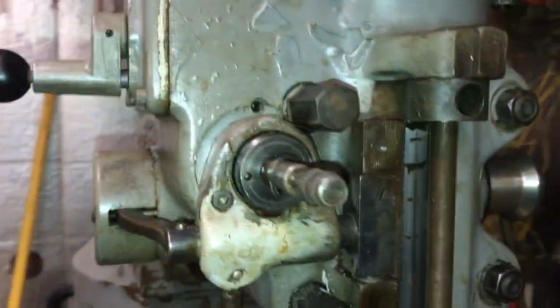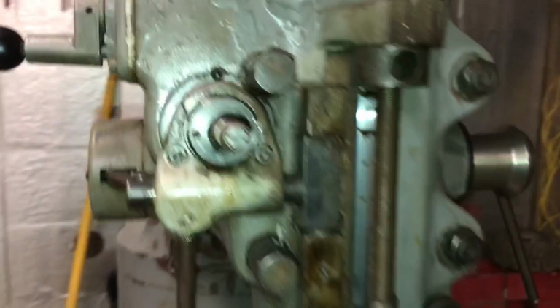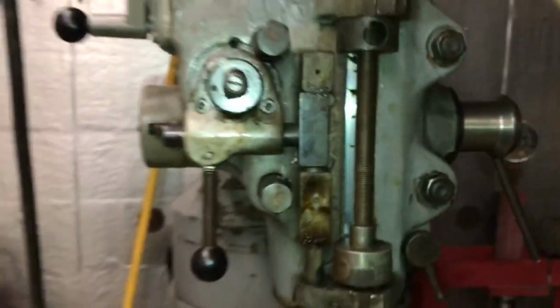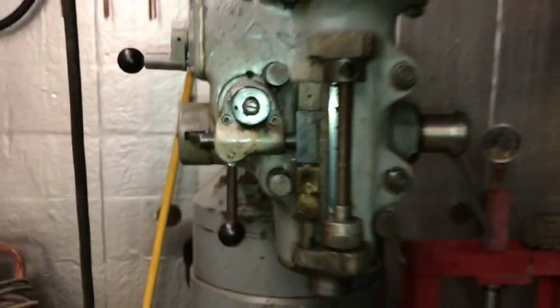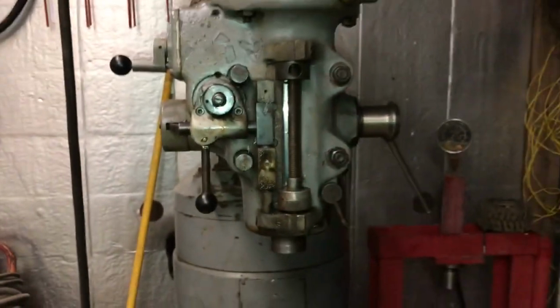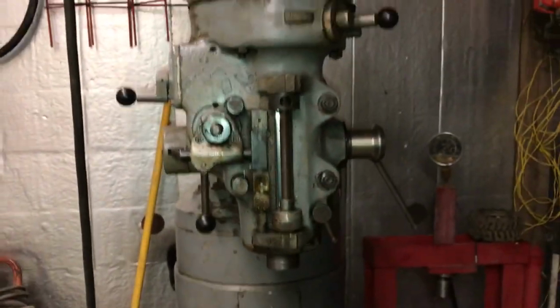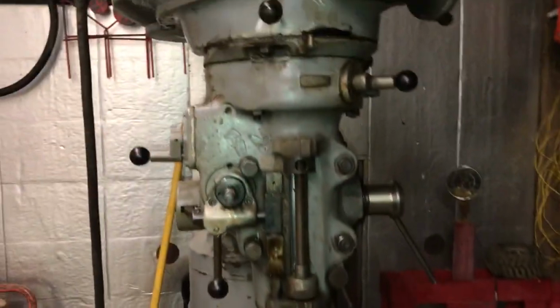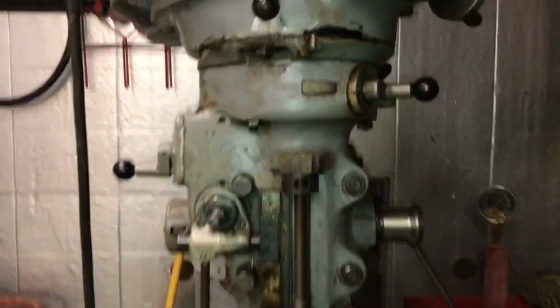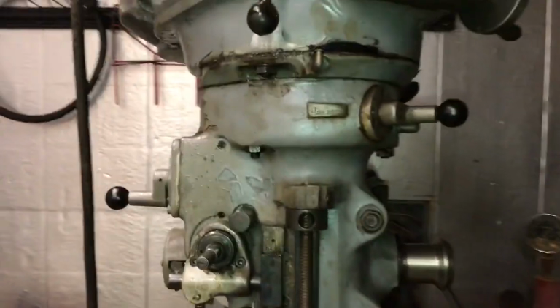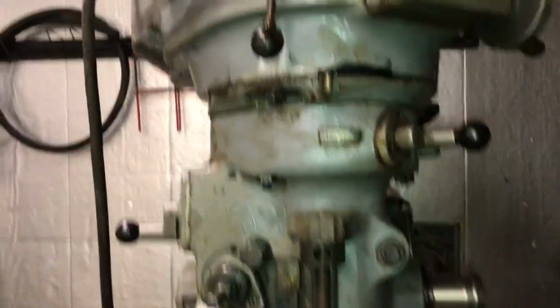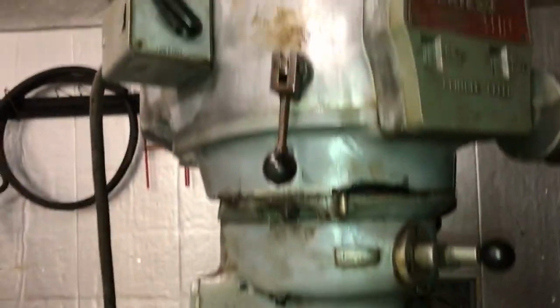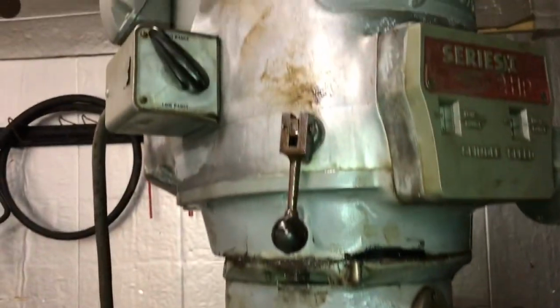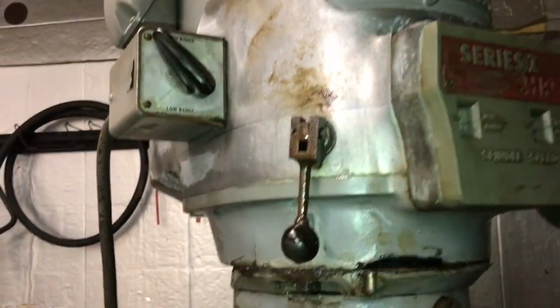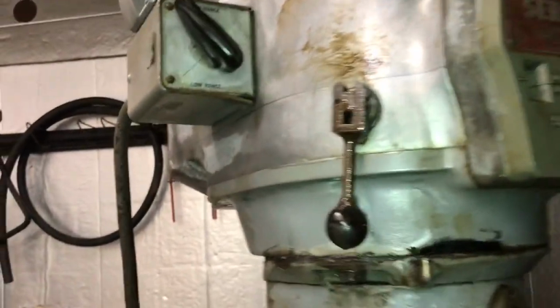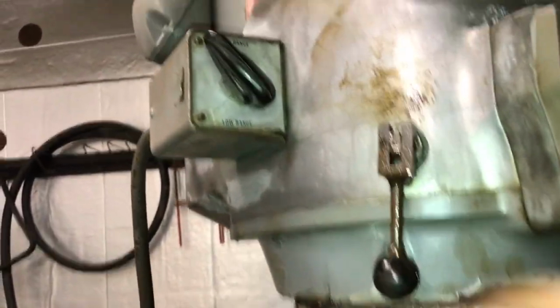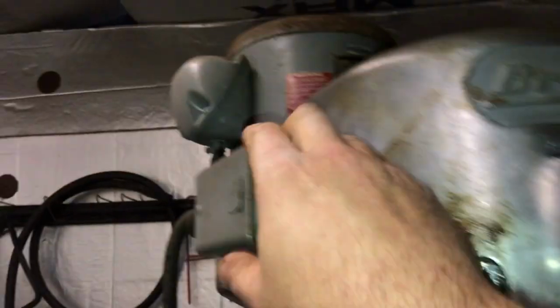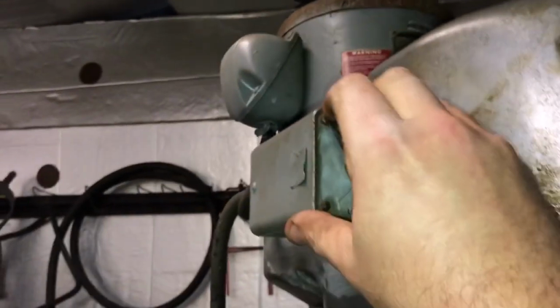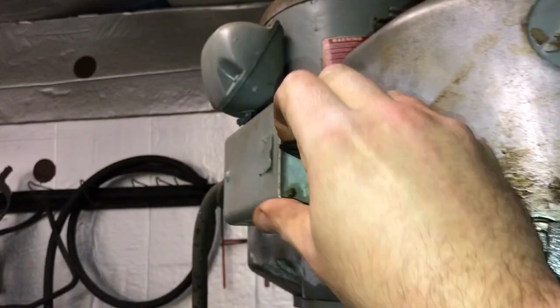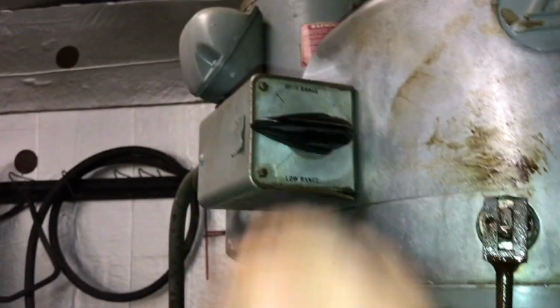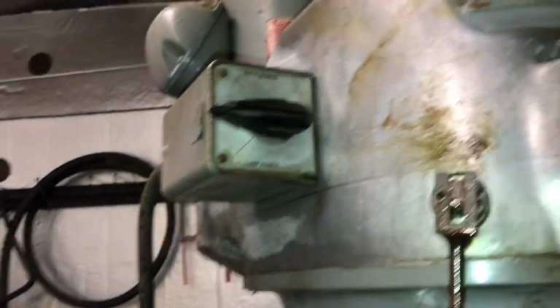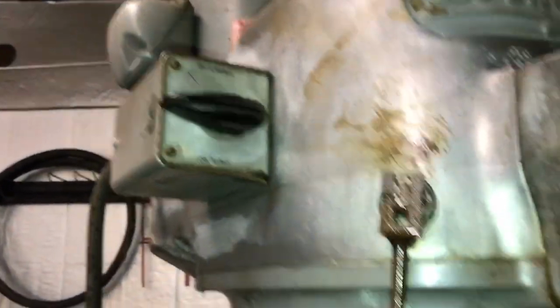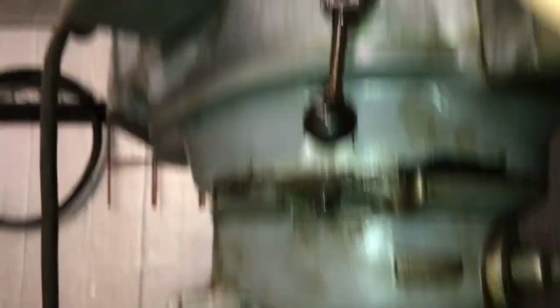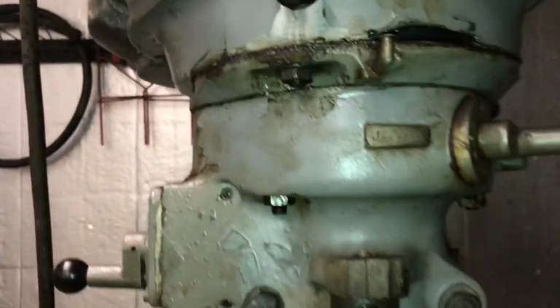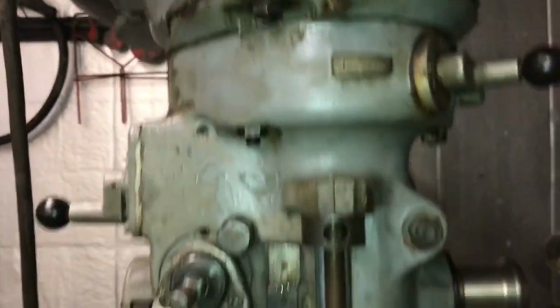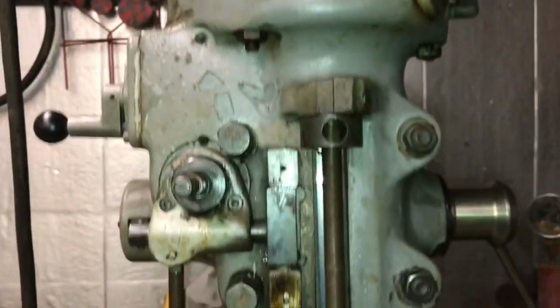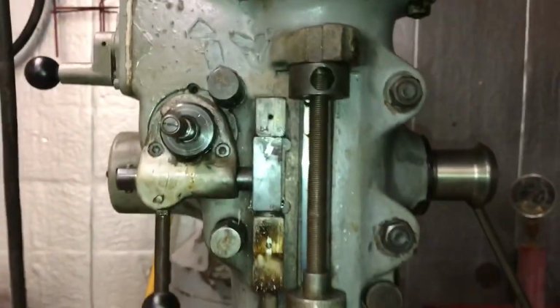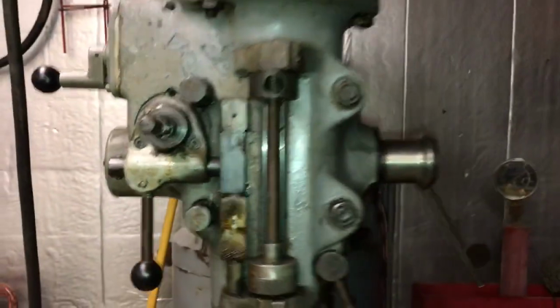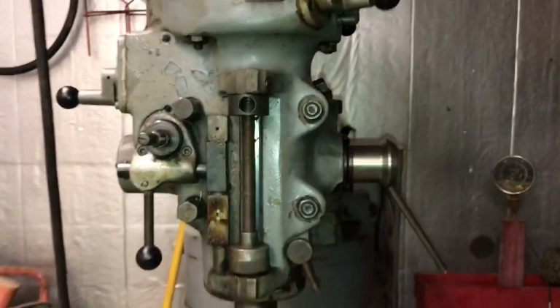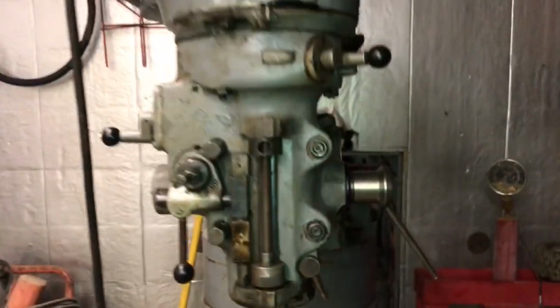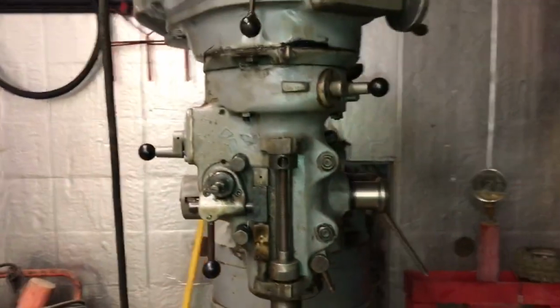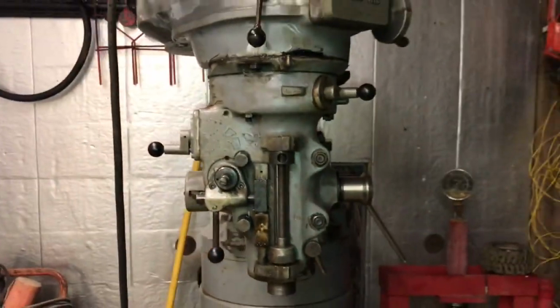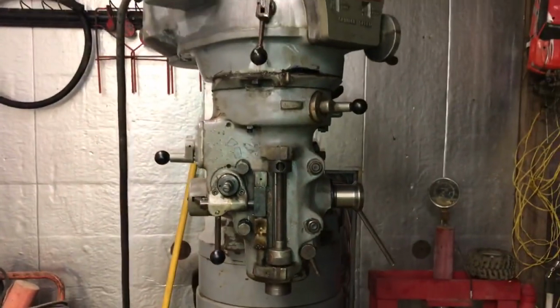Other than that, the machine is fully functioning. Almost done.